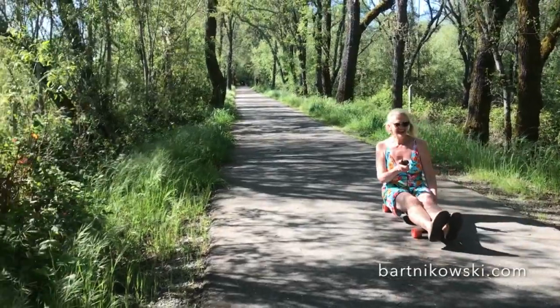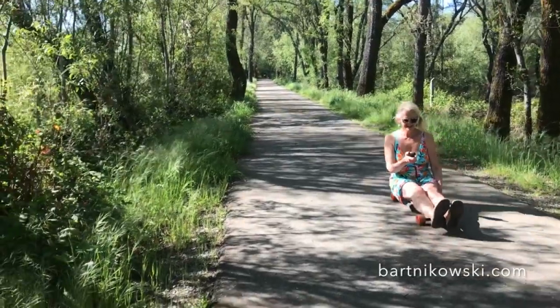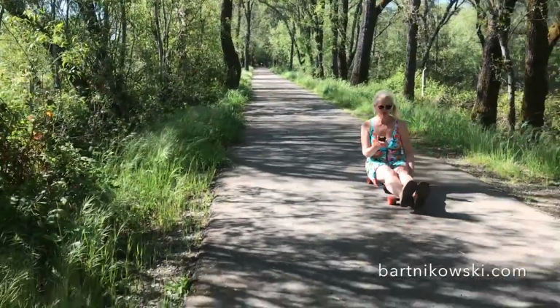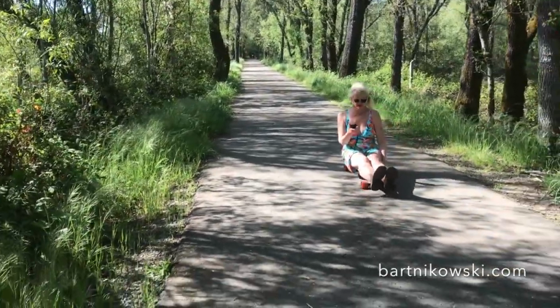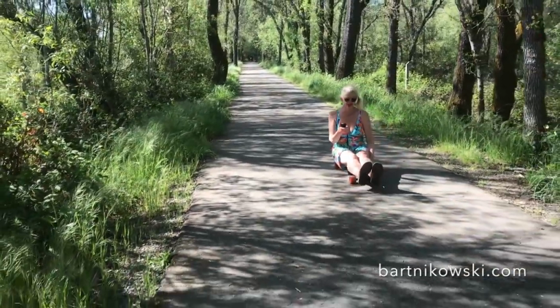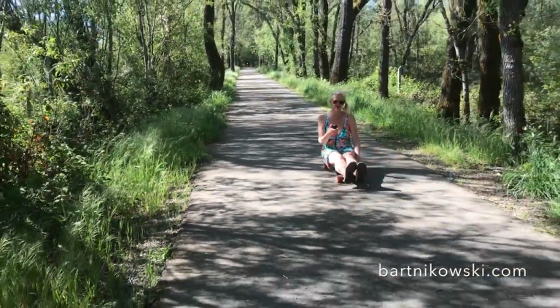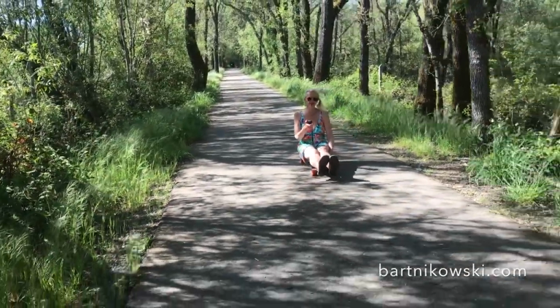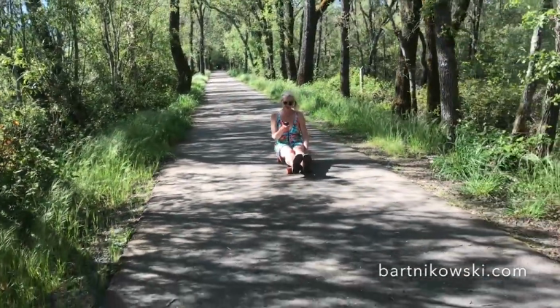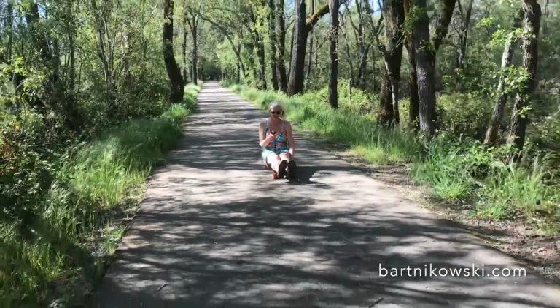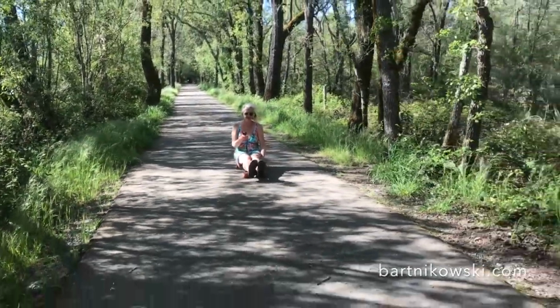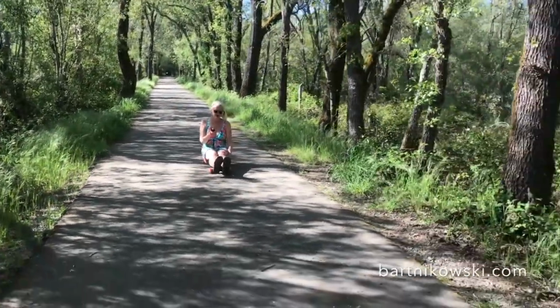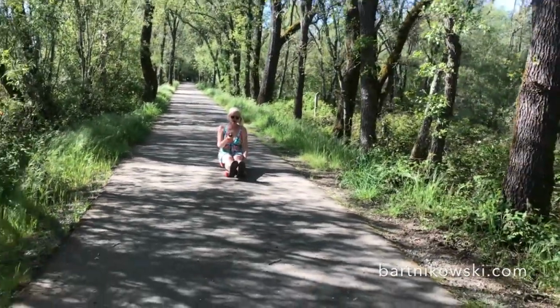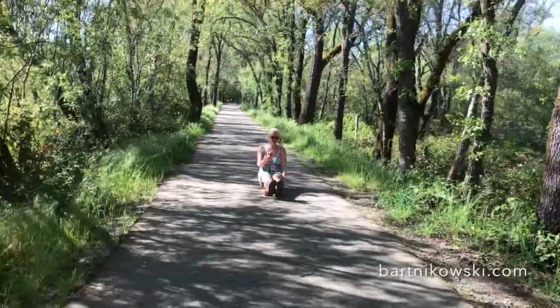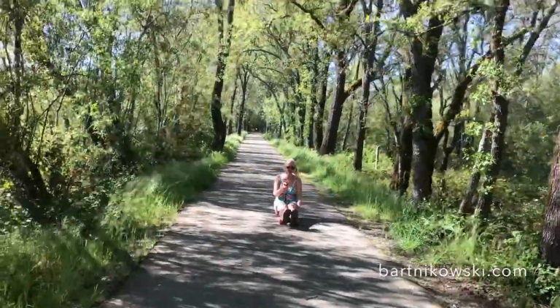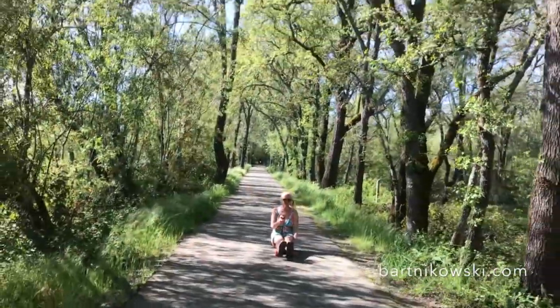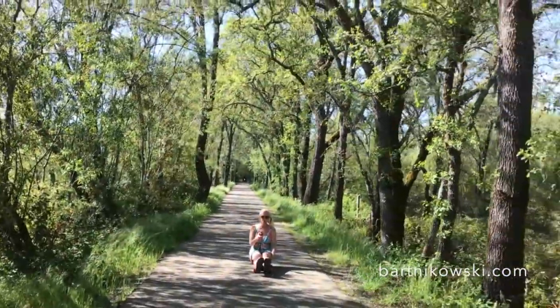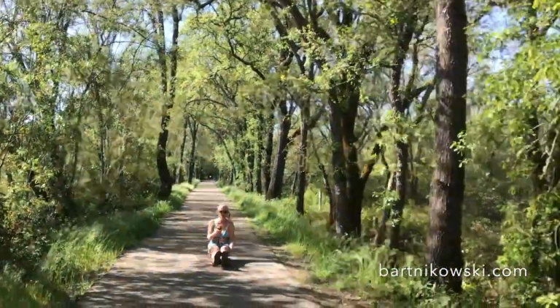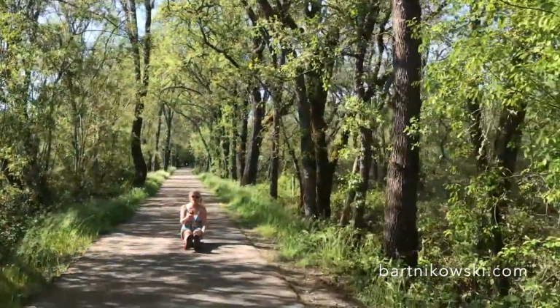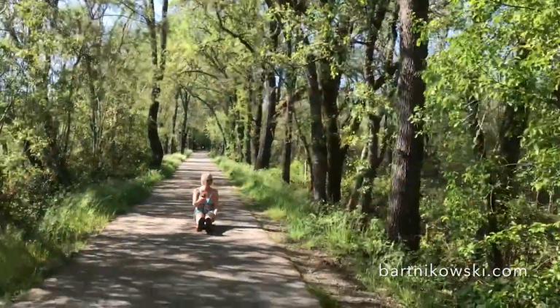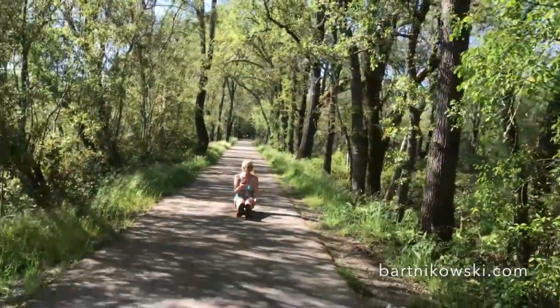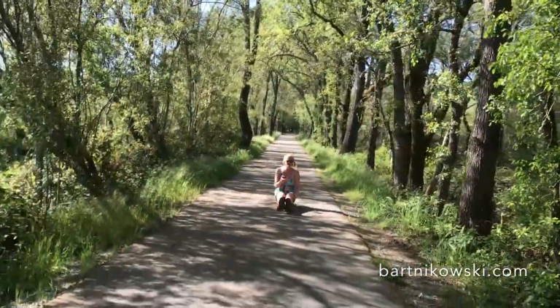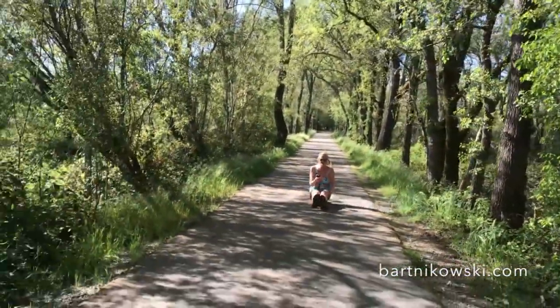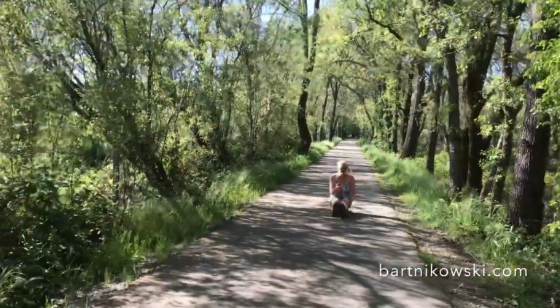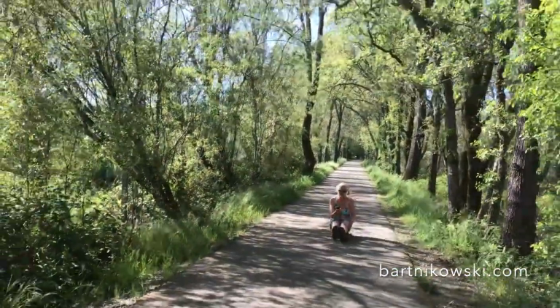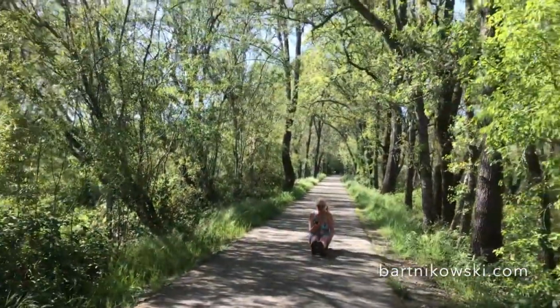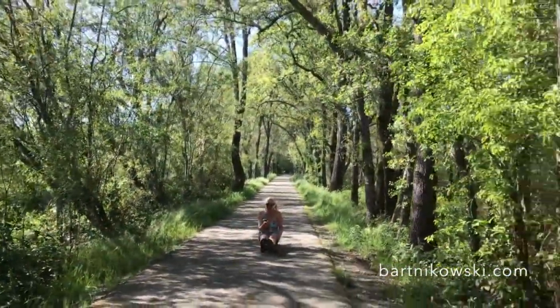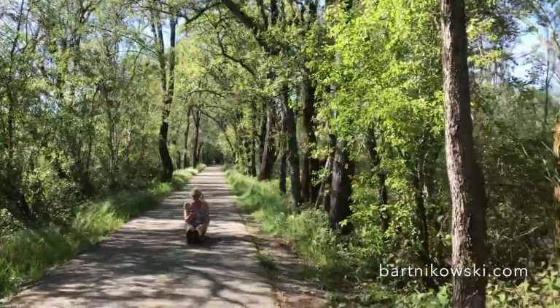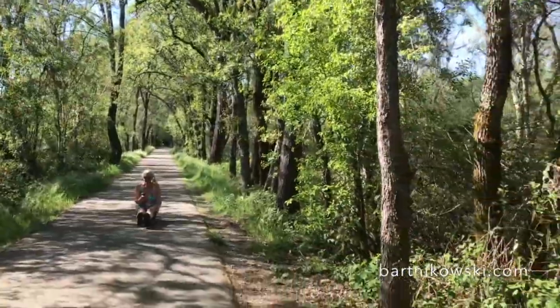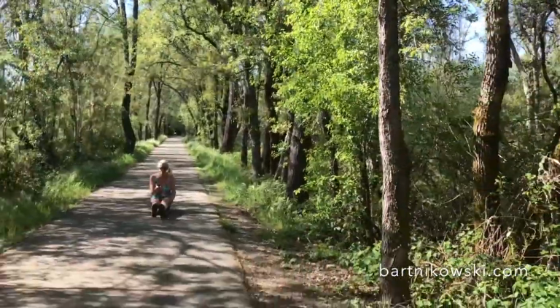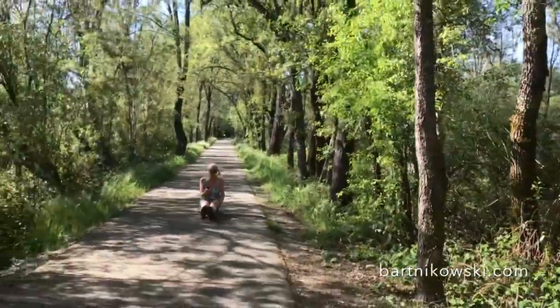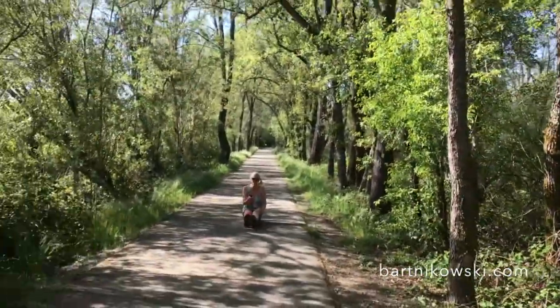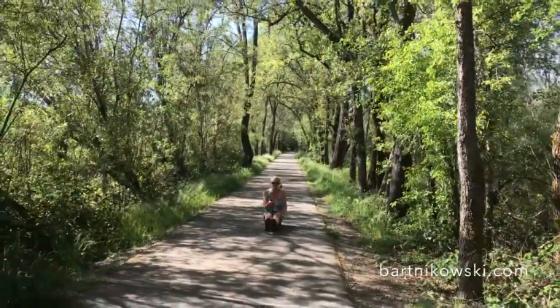Yeah, this is what my son has me doing — riding an electric skateboard out in the vineyards. Here we are in California.